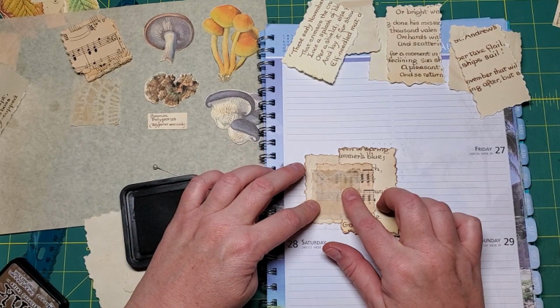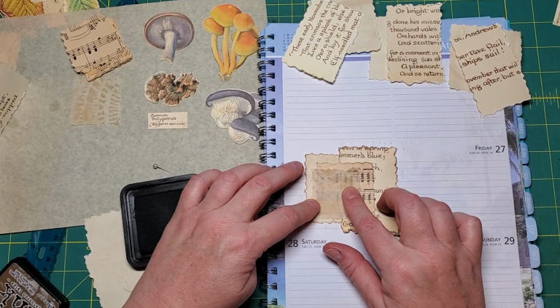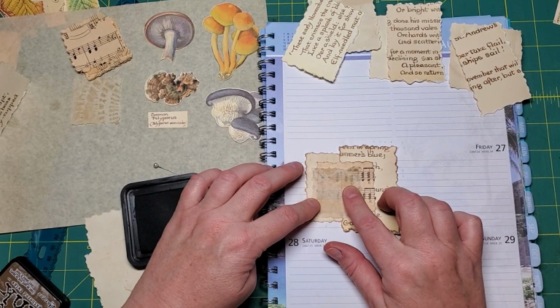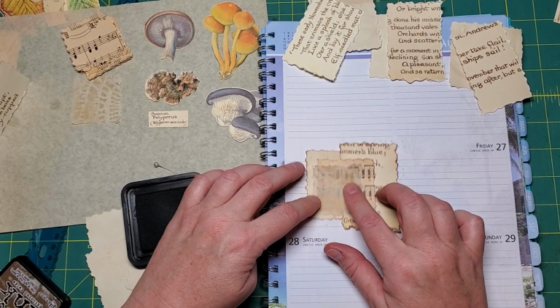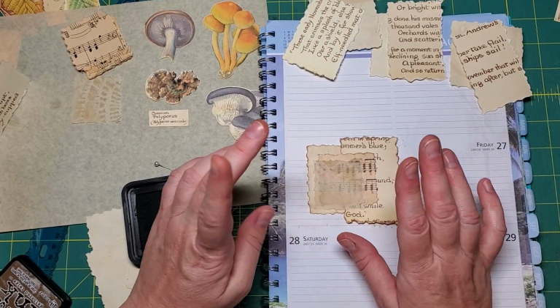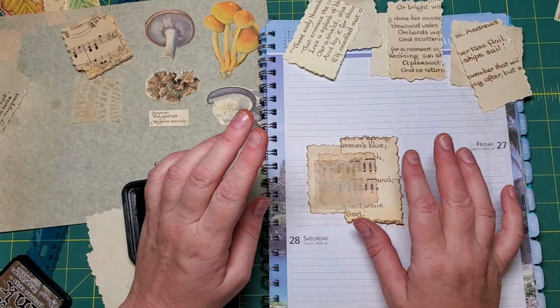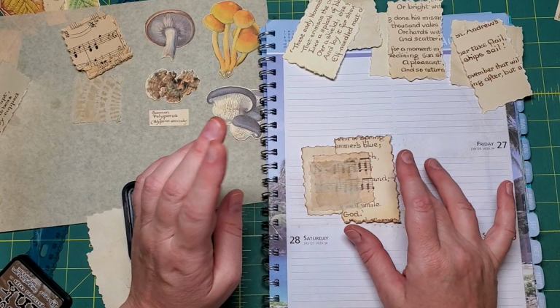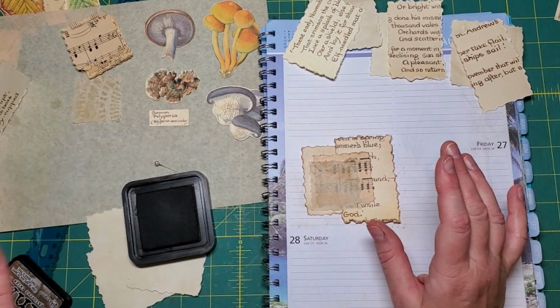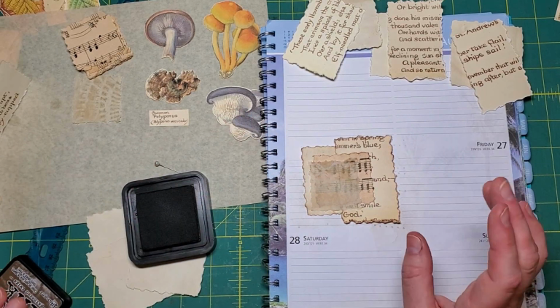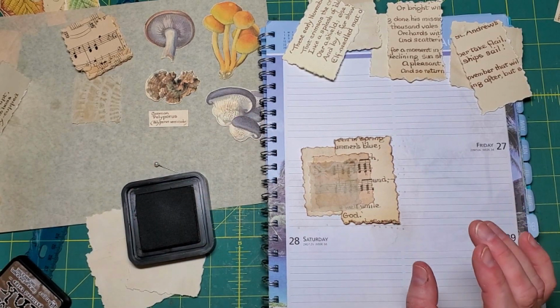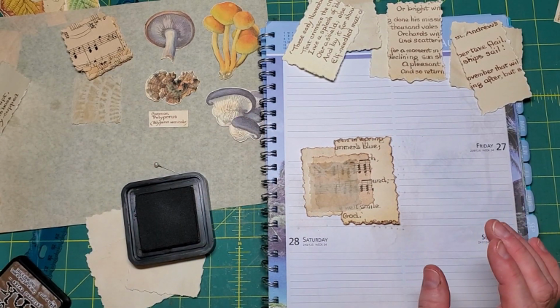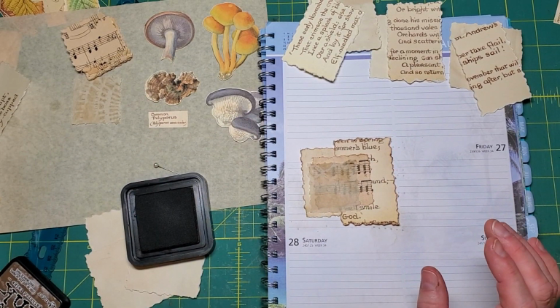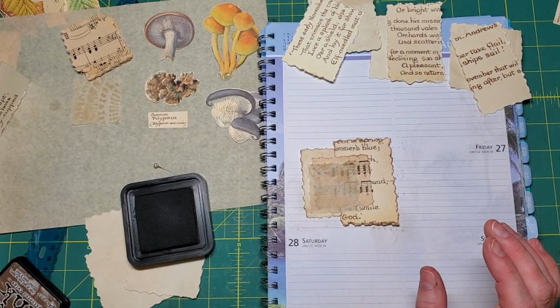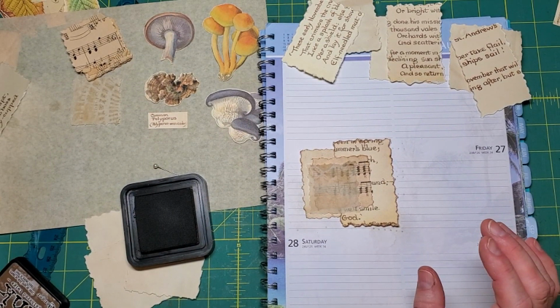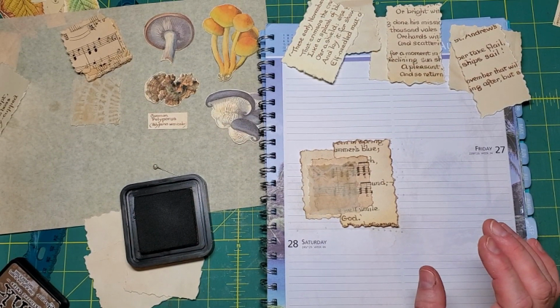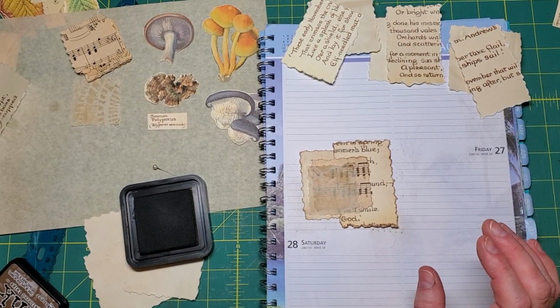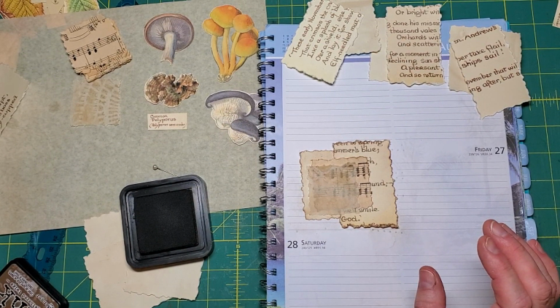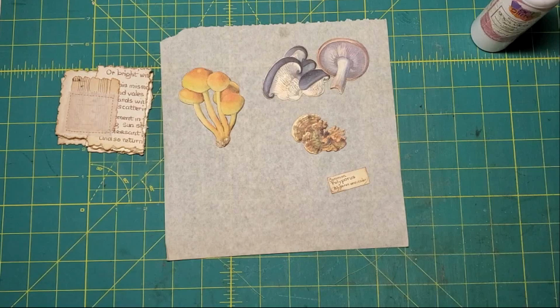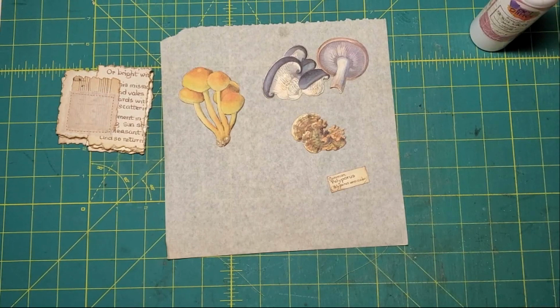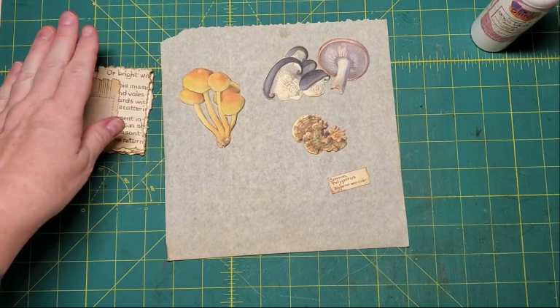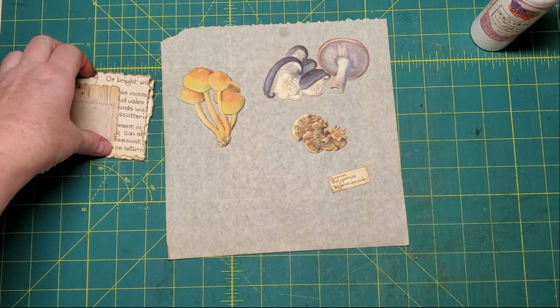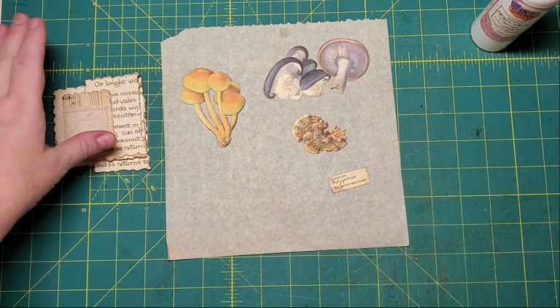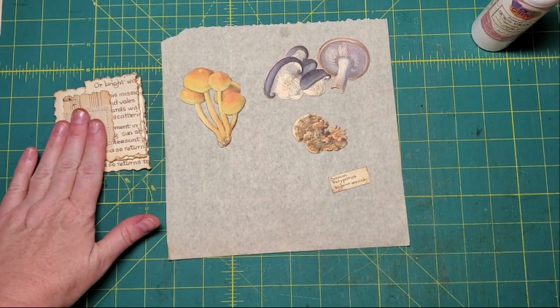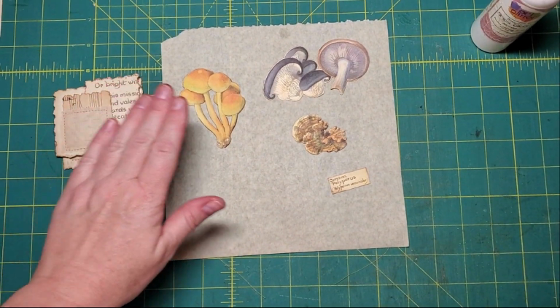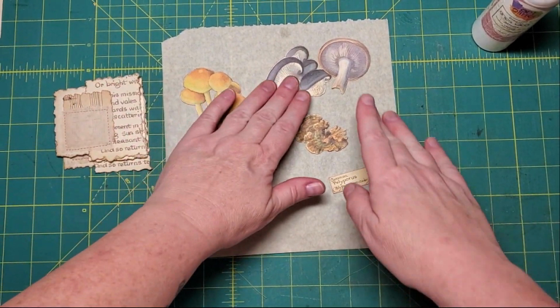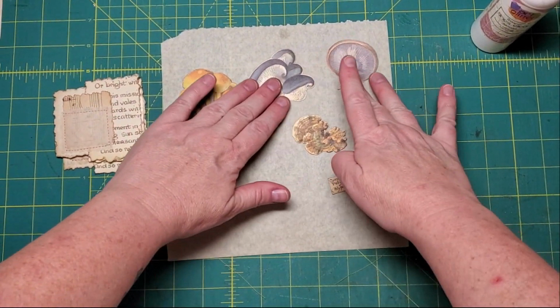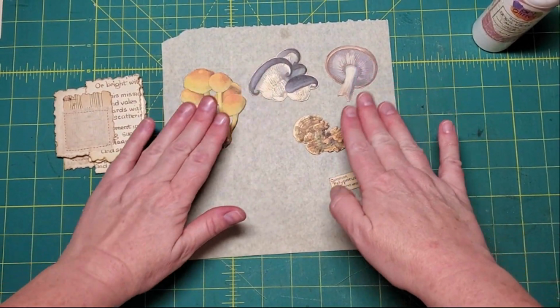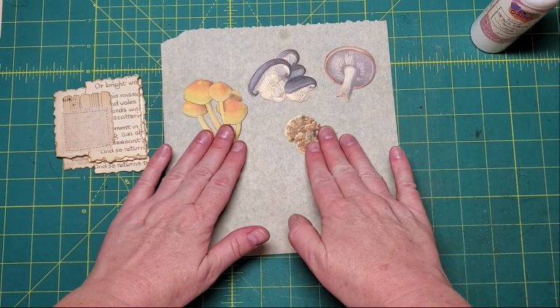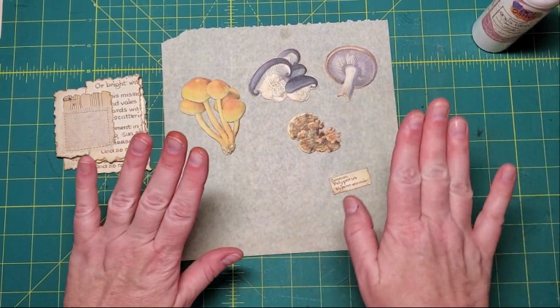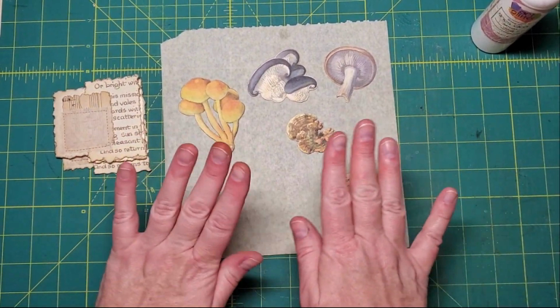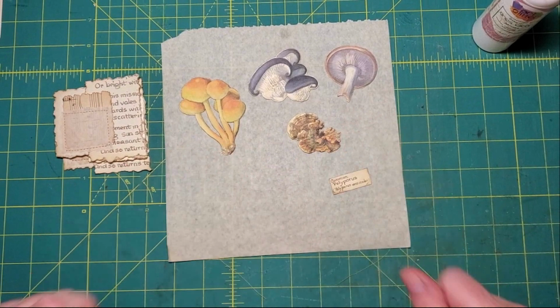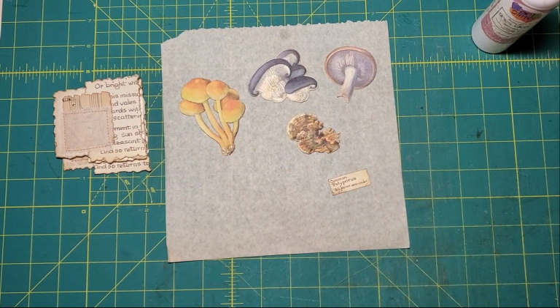I'm going to pause the video just for the time being so you don't have to listen to the machine. The stitching is done and all of the mushrooms have been inked up.